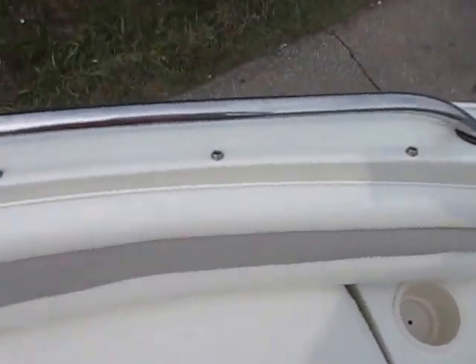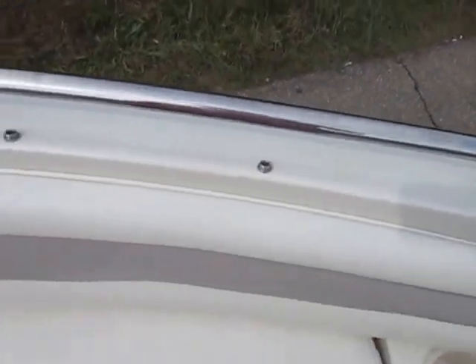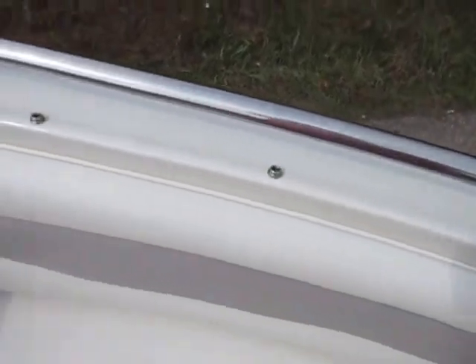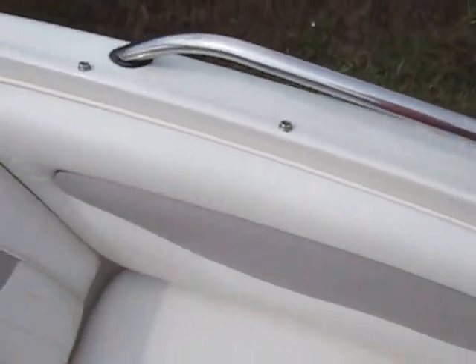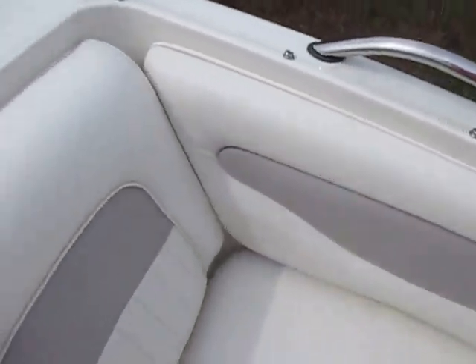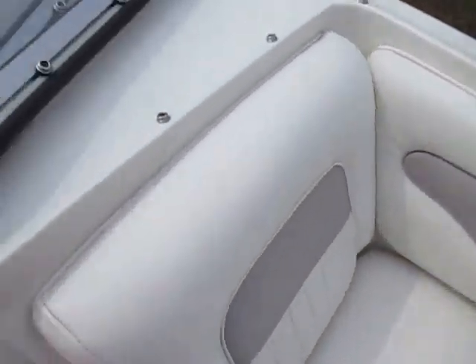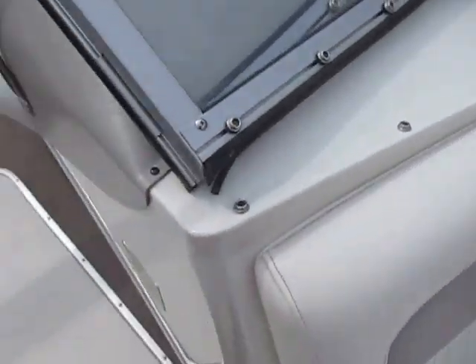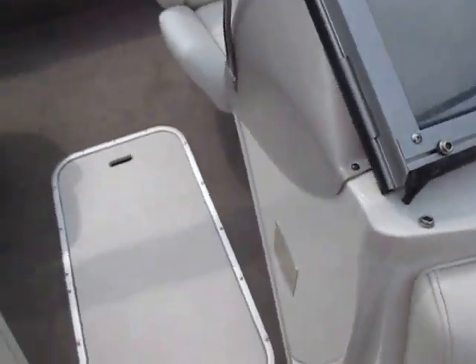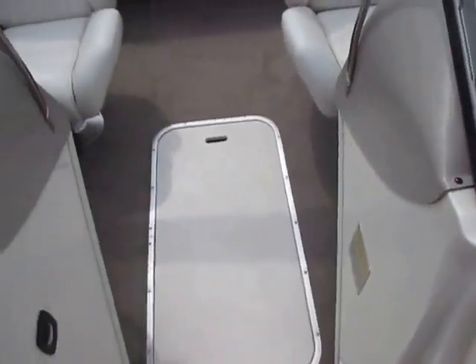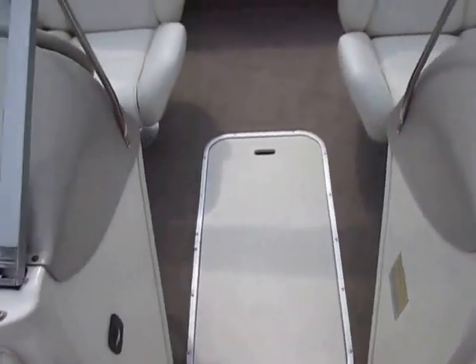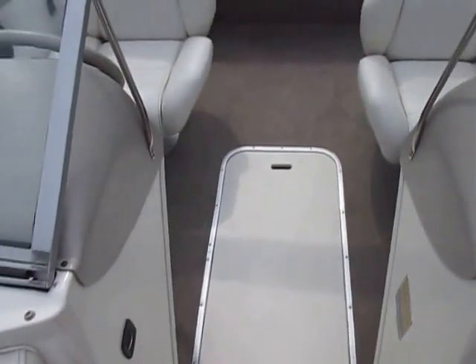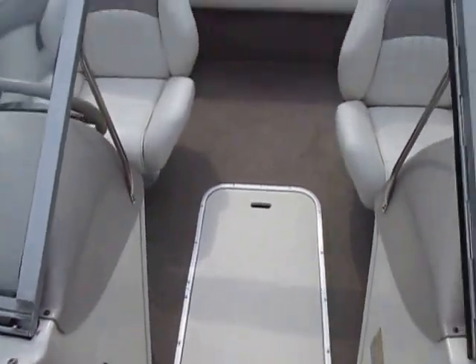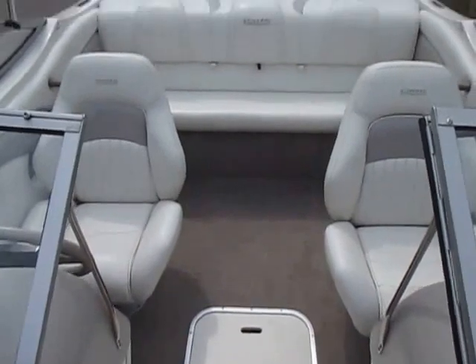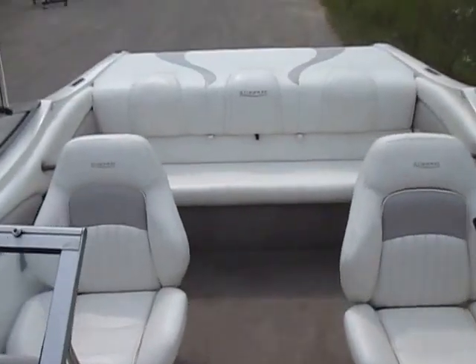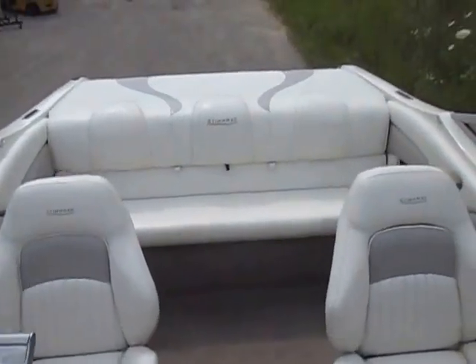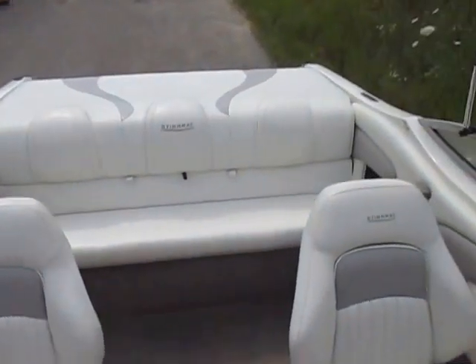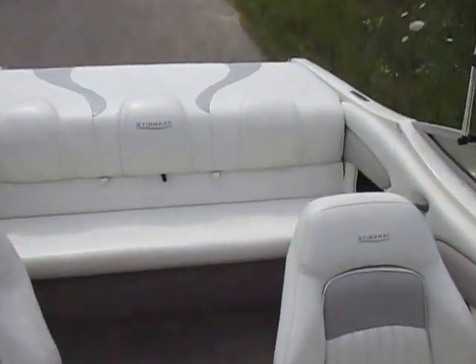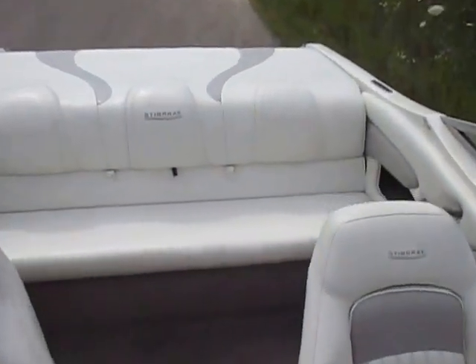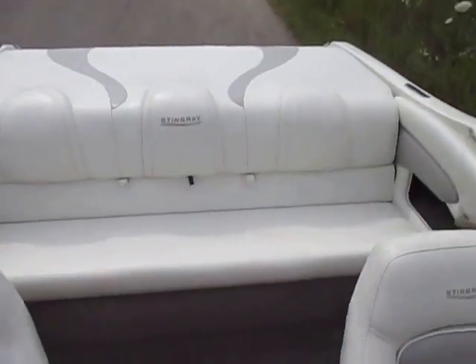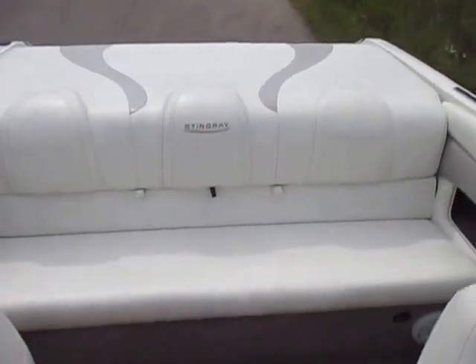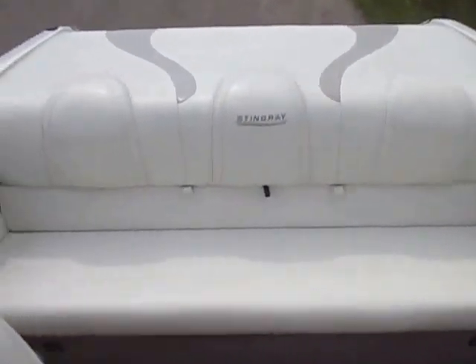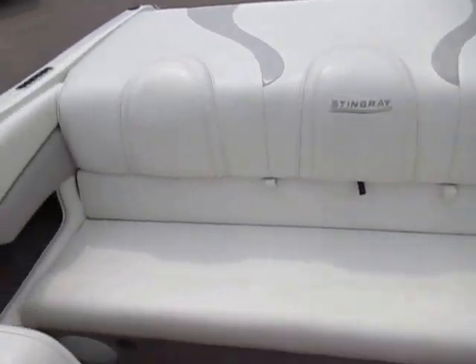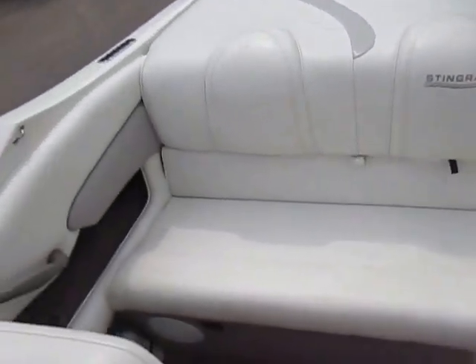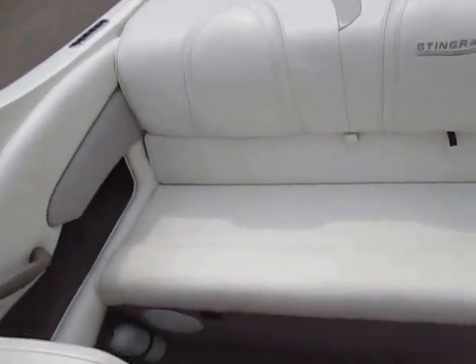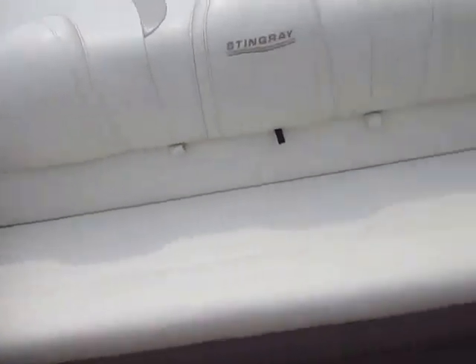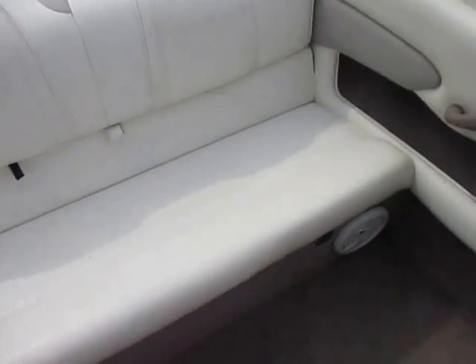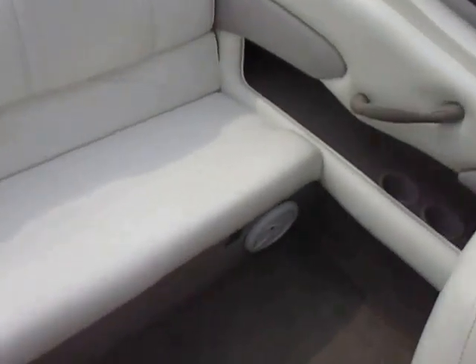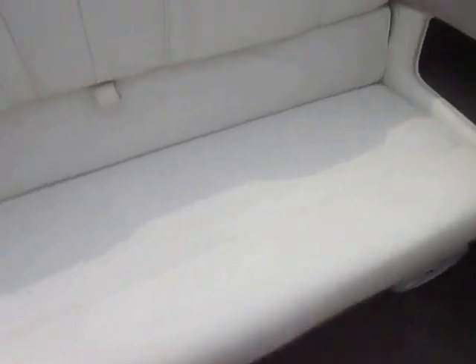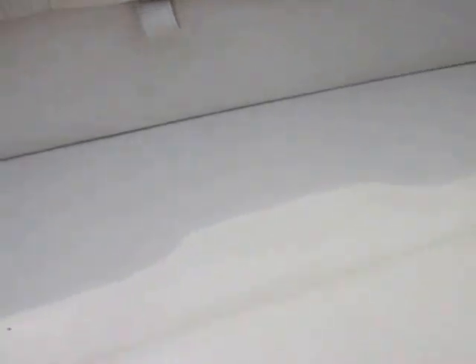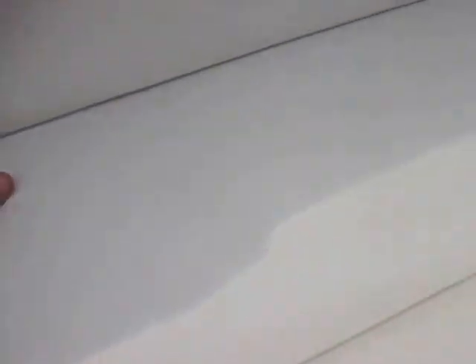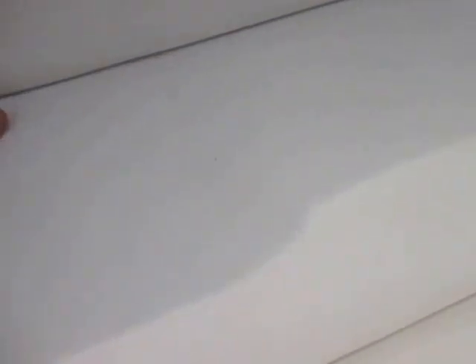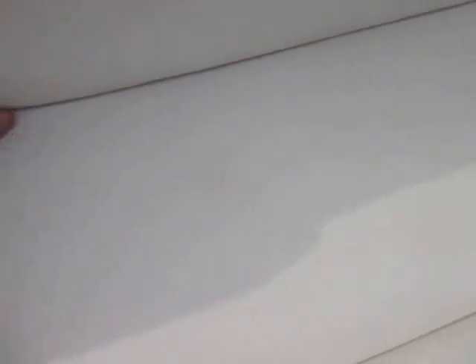Stainless safety handles. It has a stern cockpit bench seat that also has under storage.